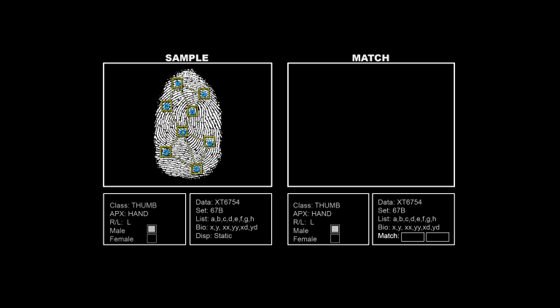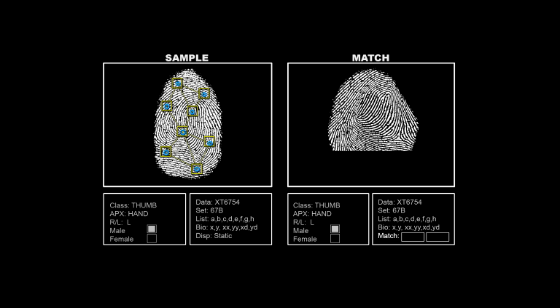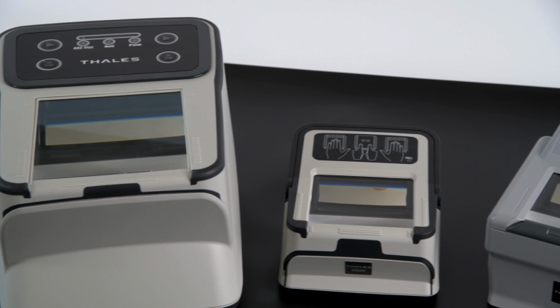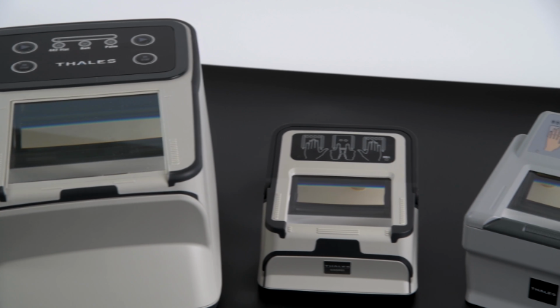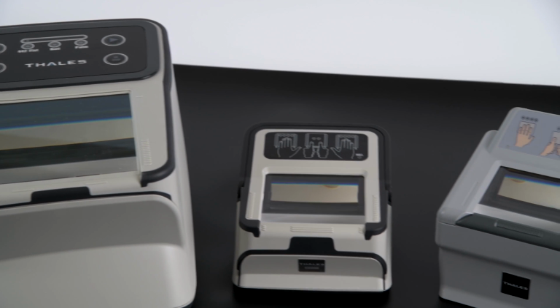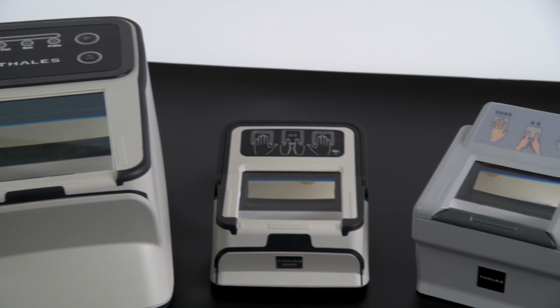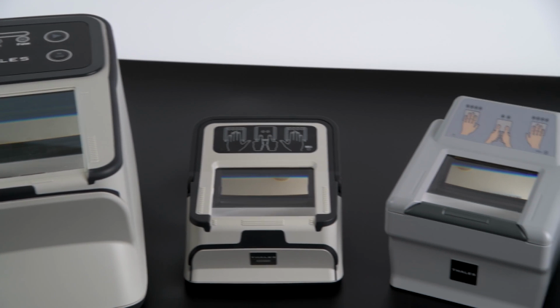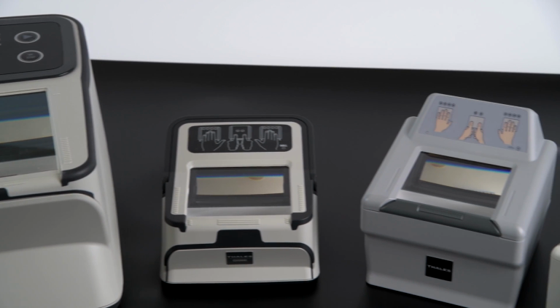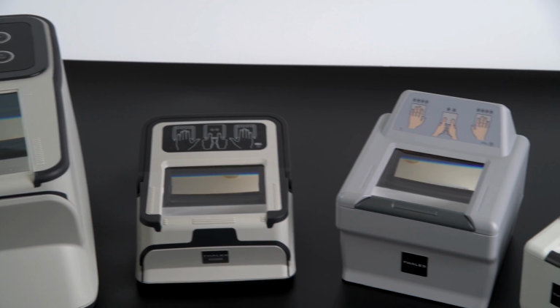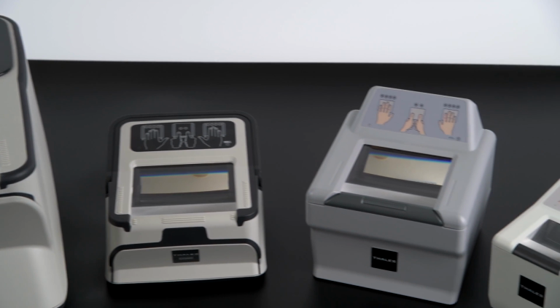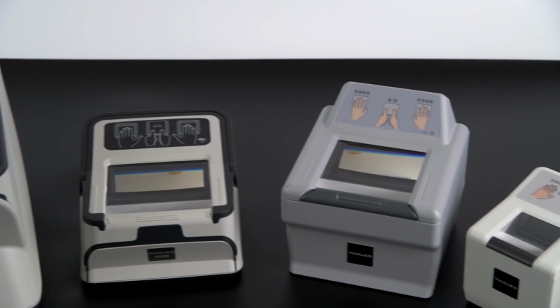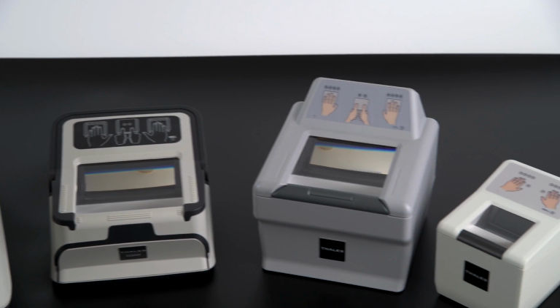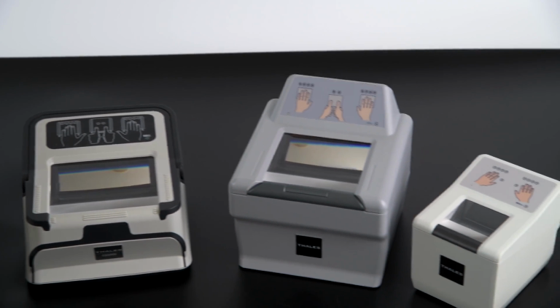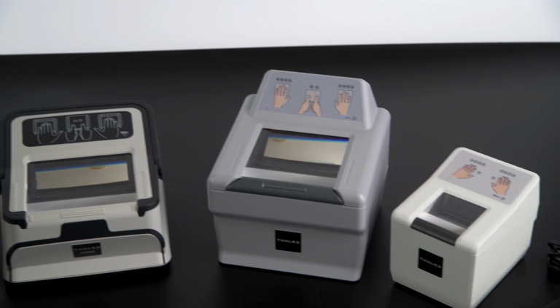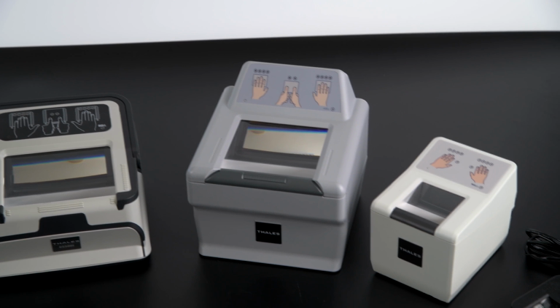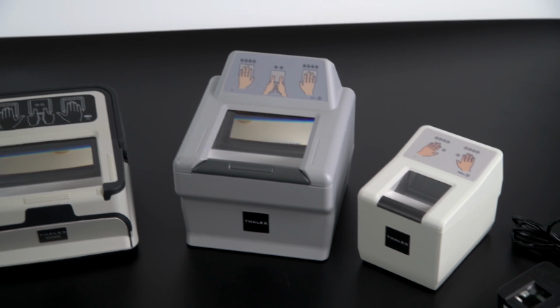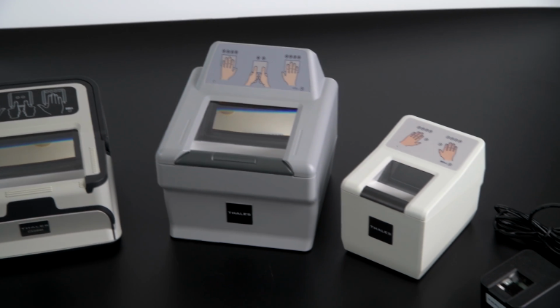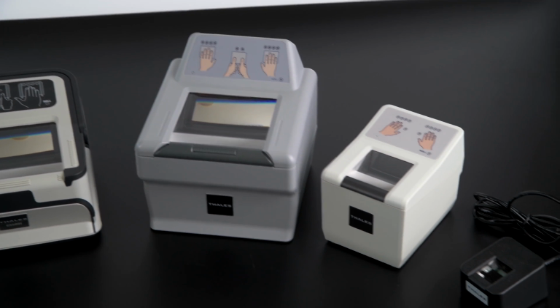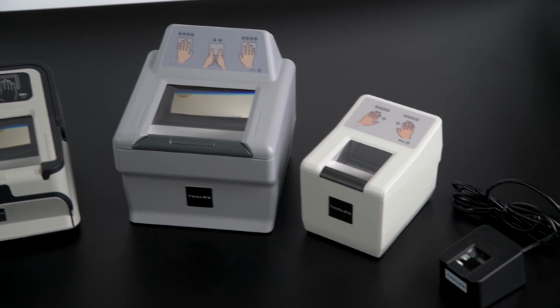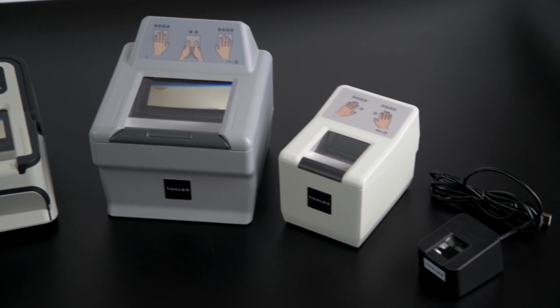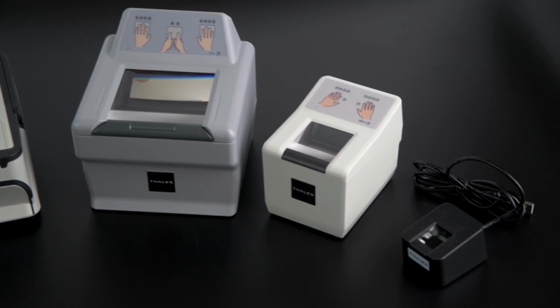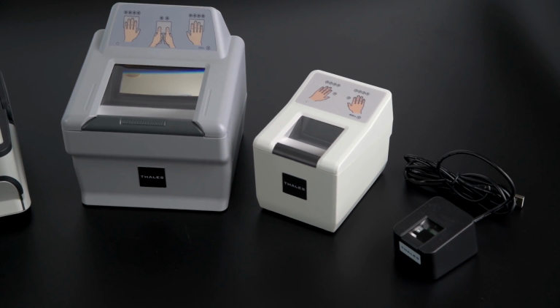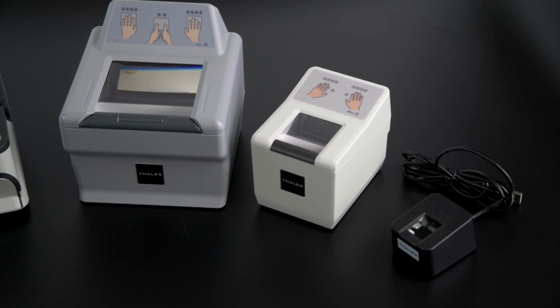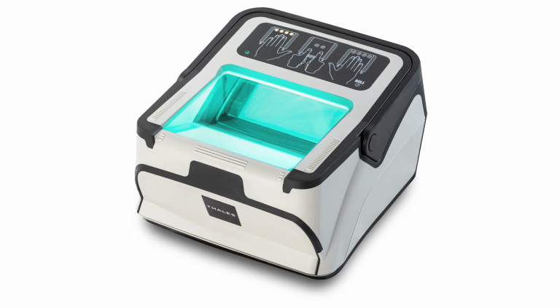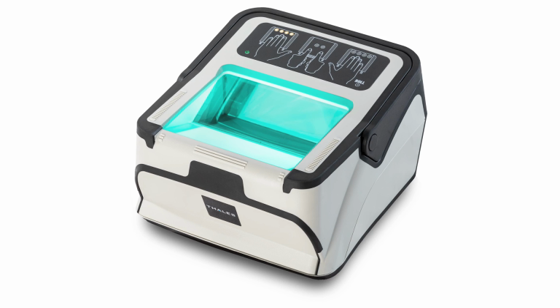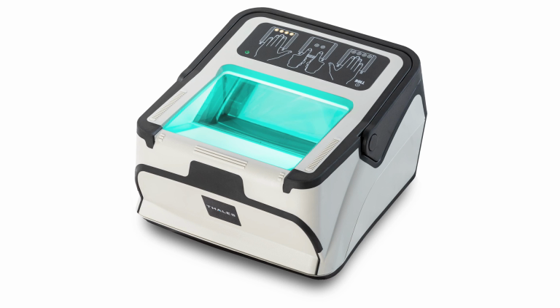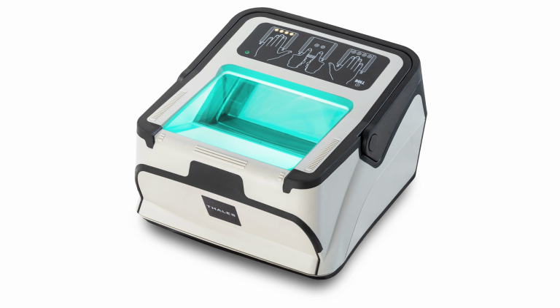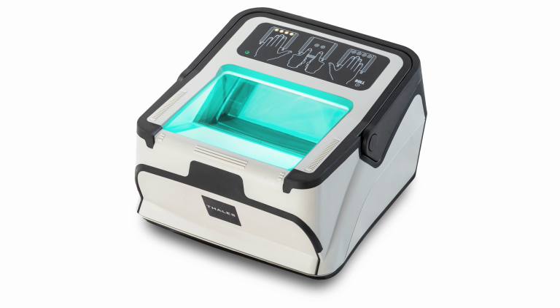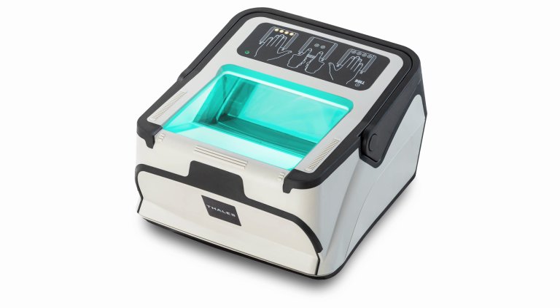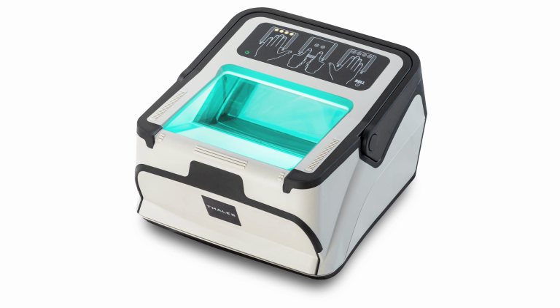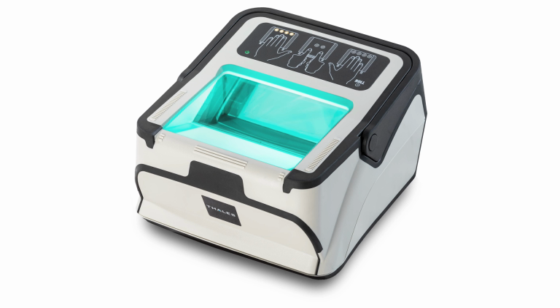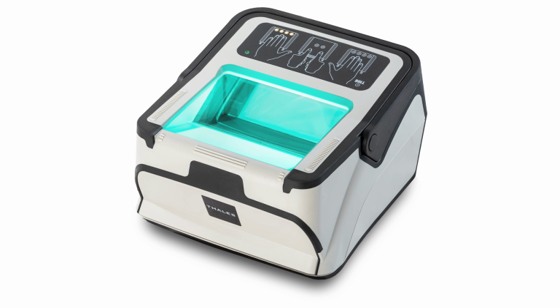The Talis Cogent CS500F Multifinger Scanner offers the same reliability and durability that you'll know from other Talis scanners. Find out more on talisgroup.com.